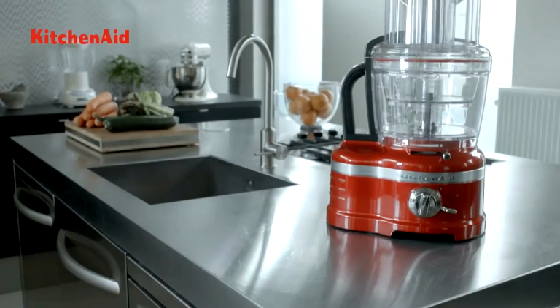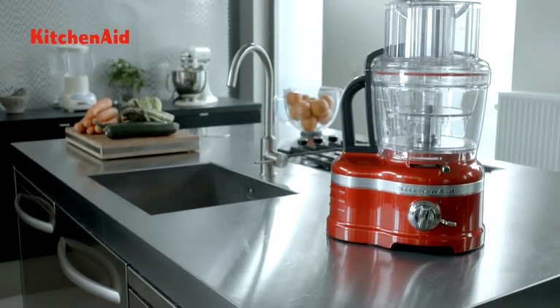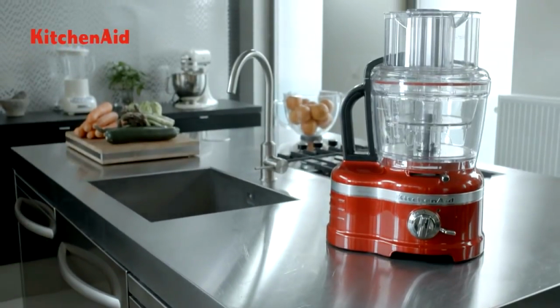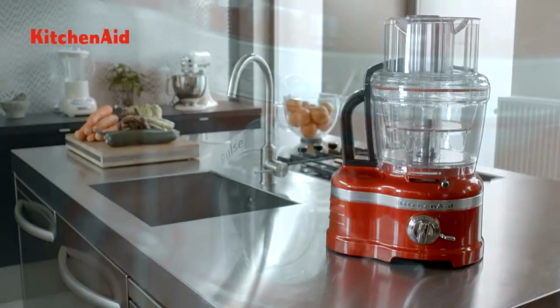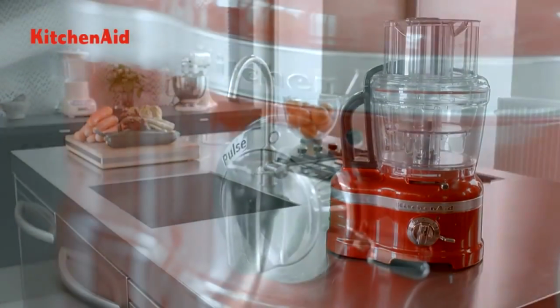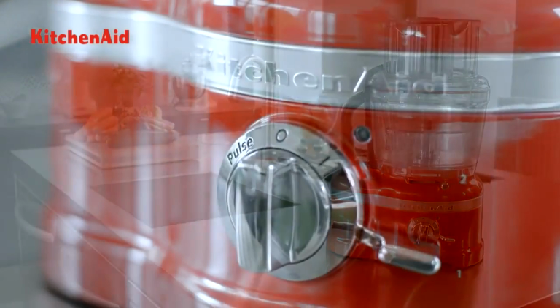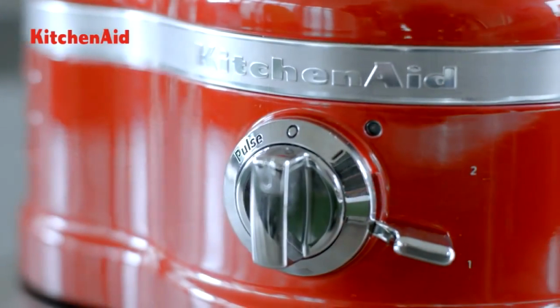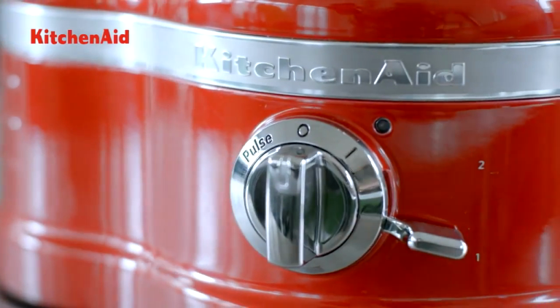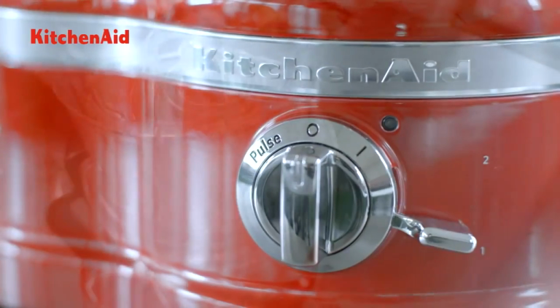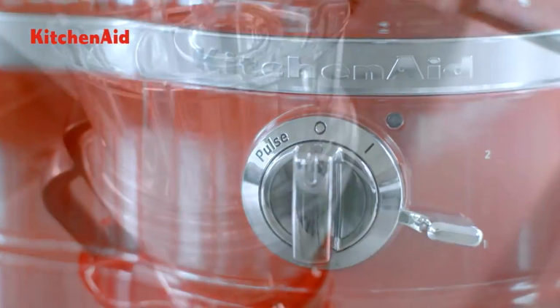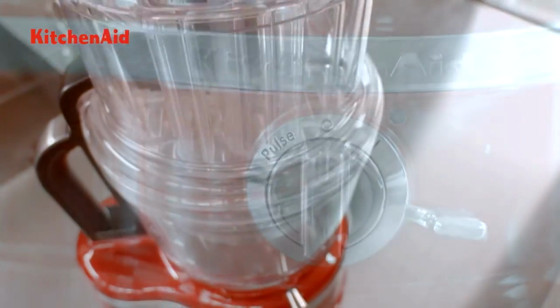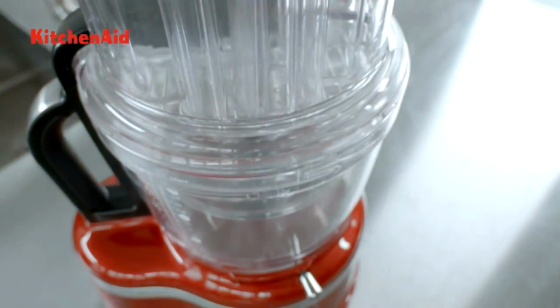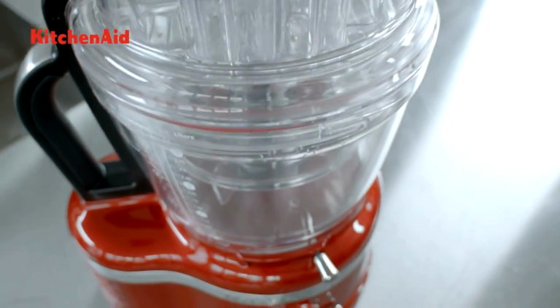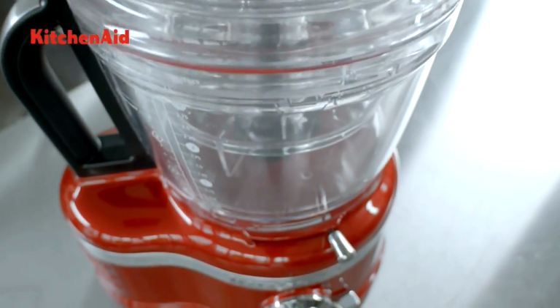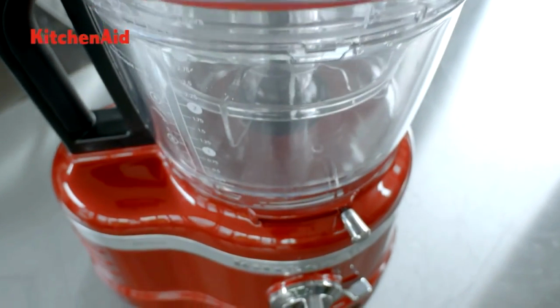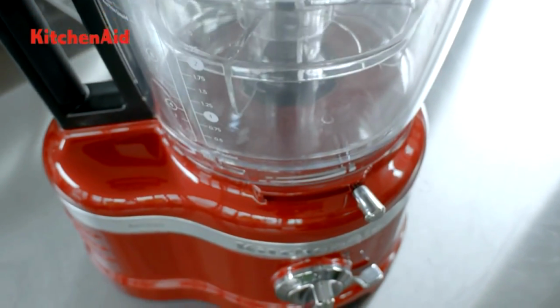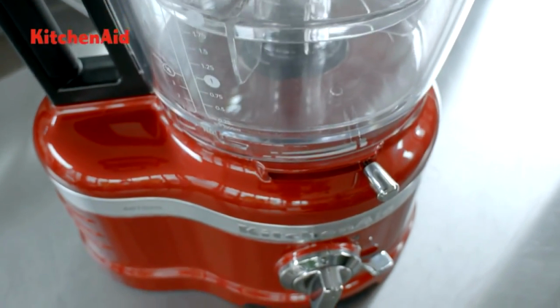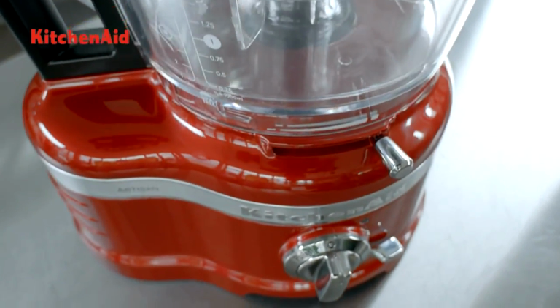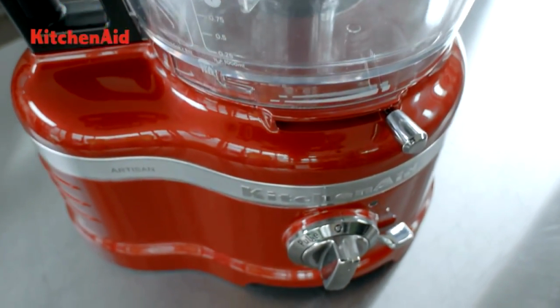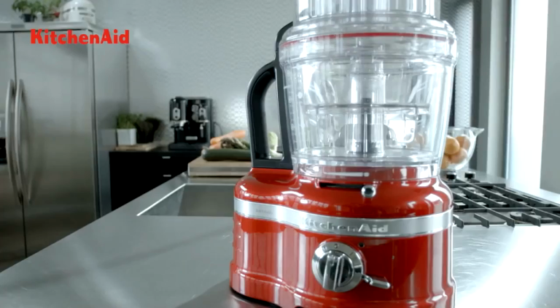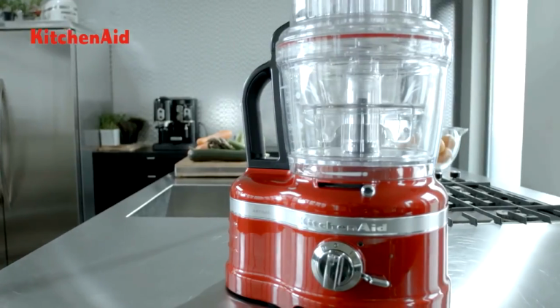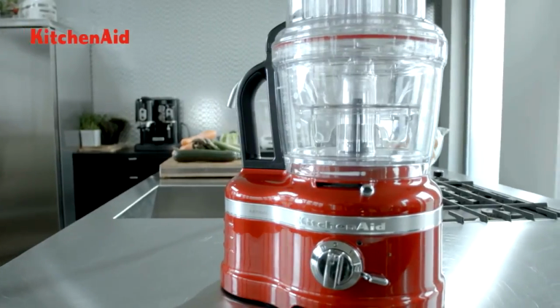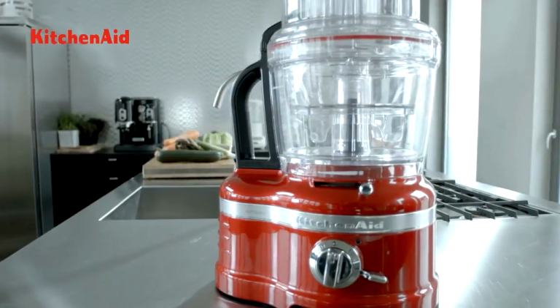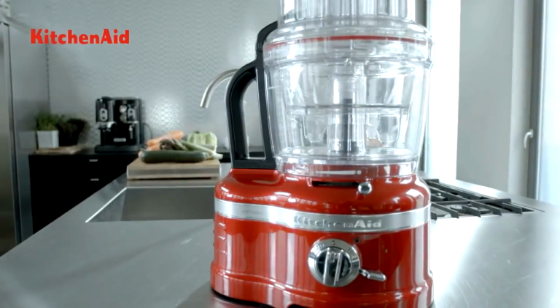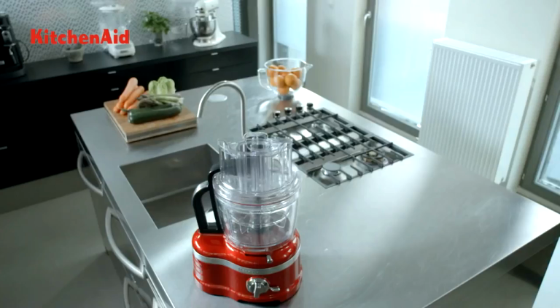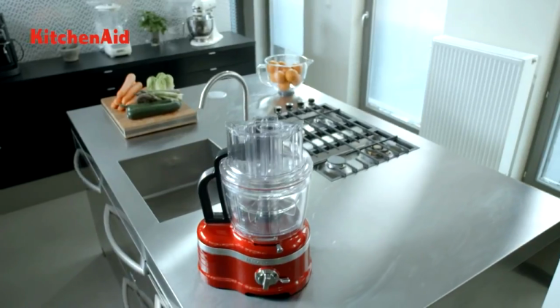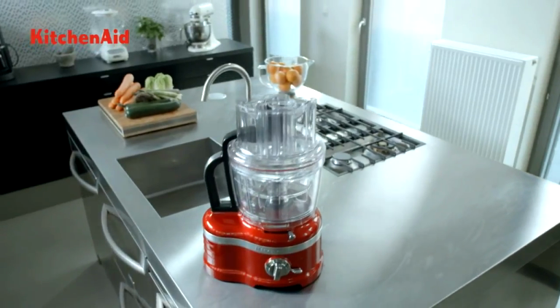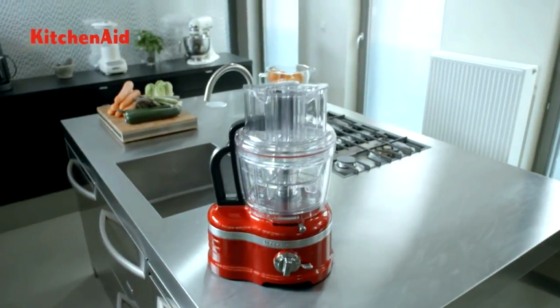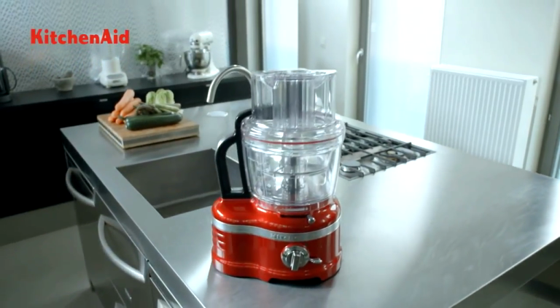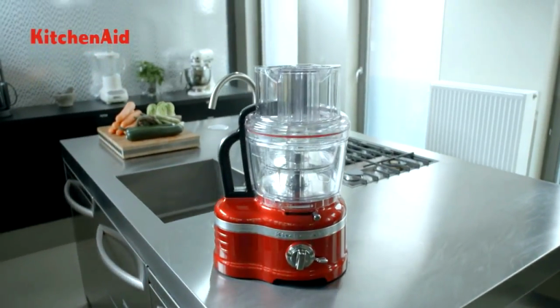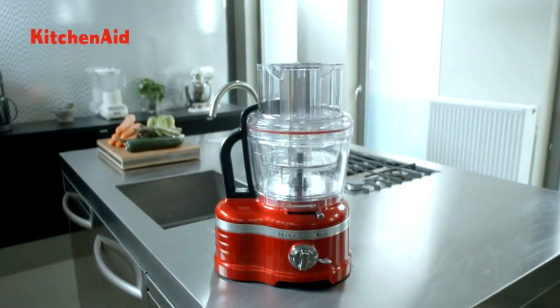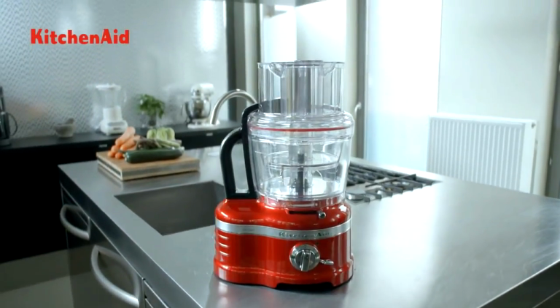The Artisan Food Processor by KitchenAid is powerful, reliable and versatile. The food processor slices, chops, grates, dices and mixes fruit and vegetables accurately and efficiently.